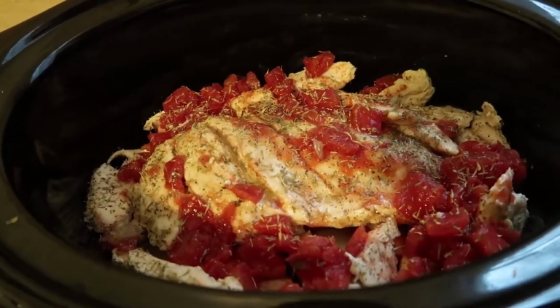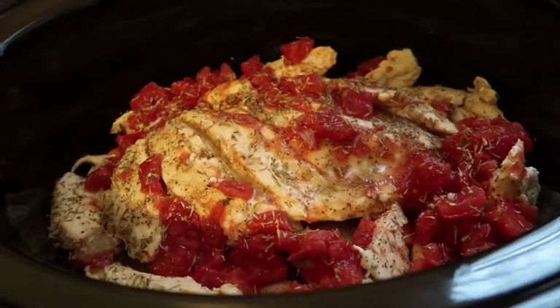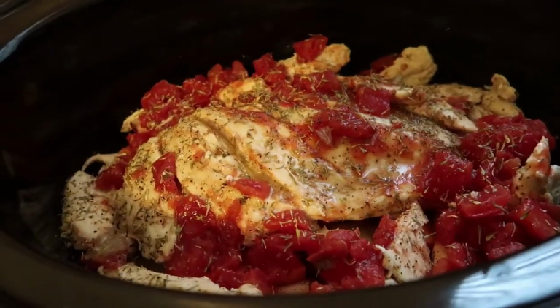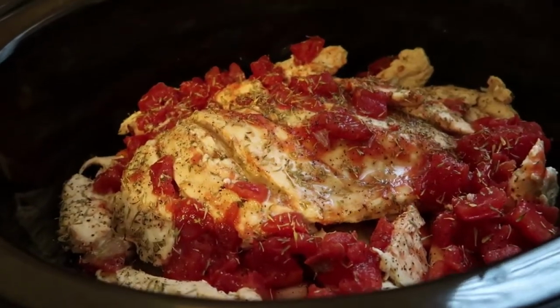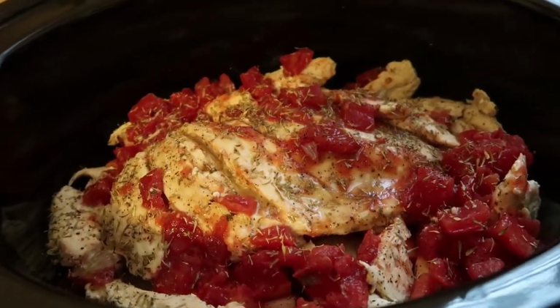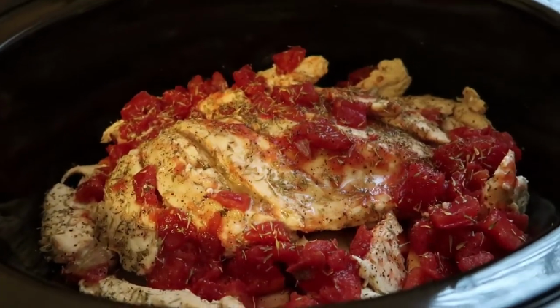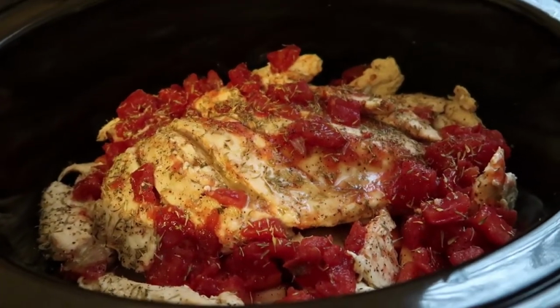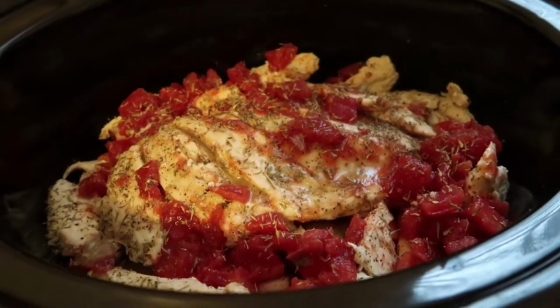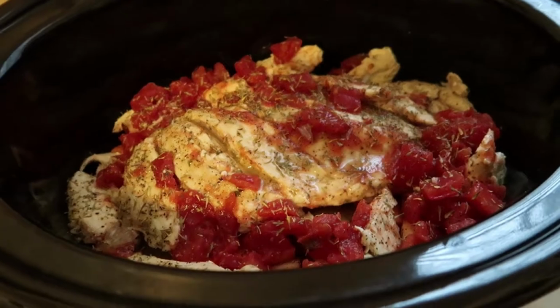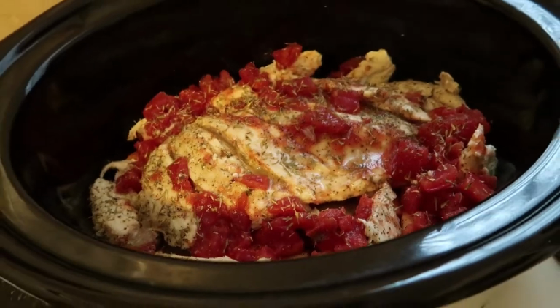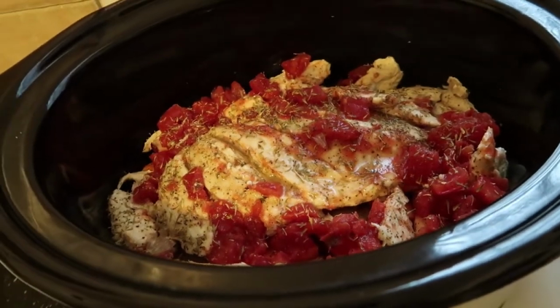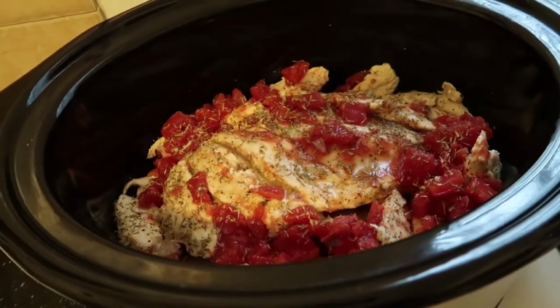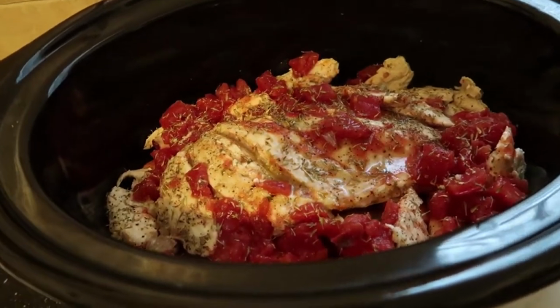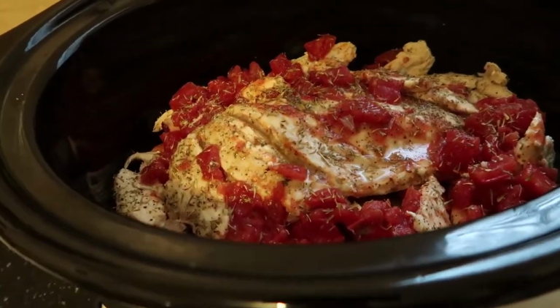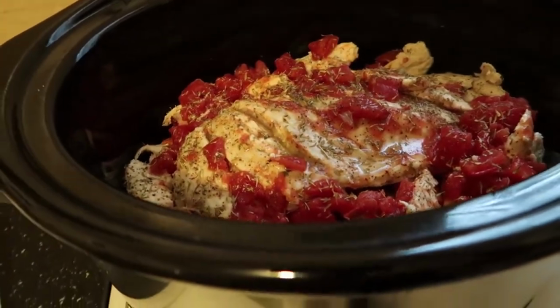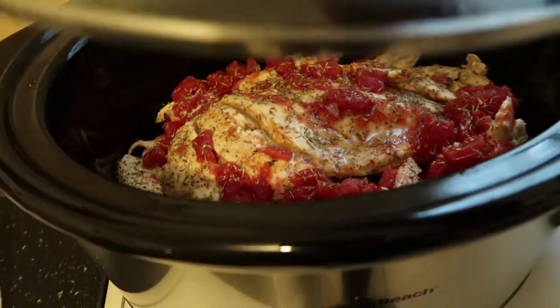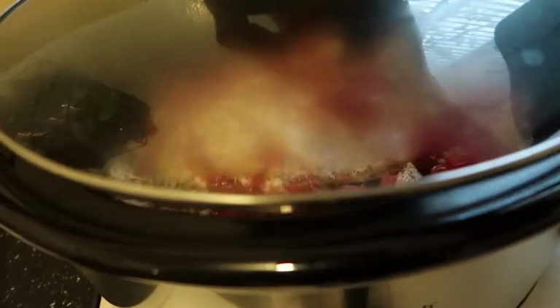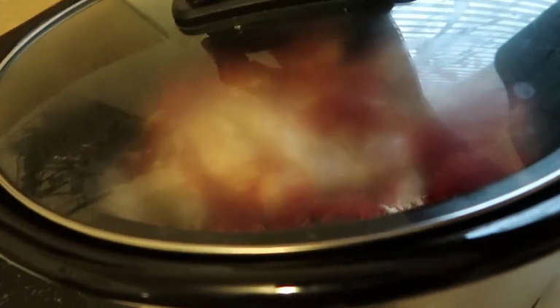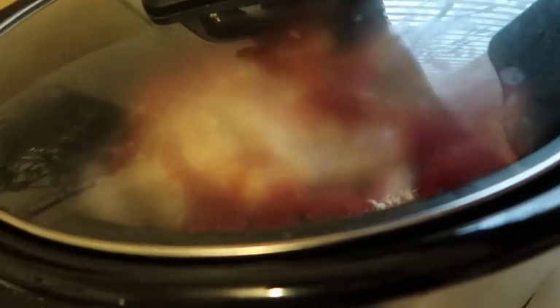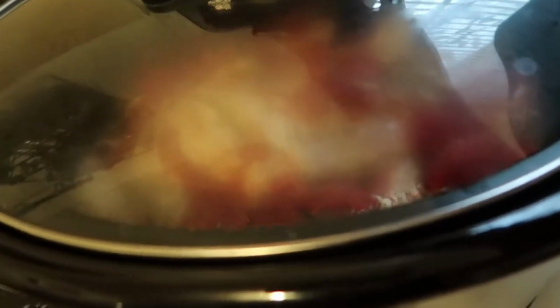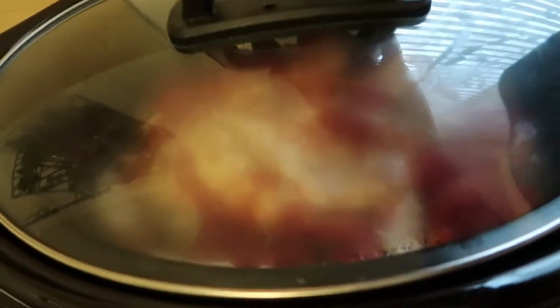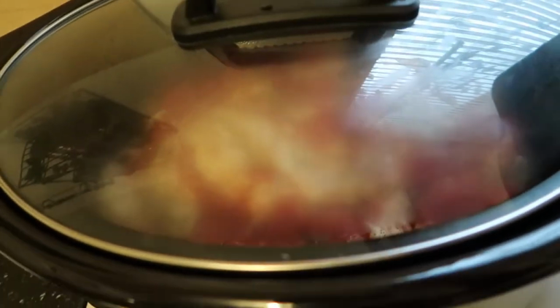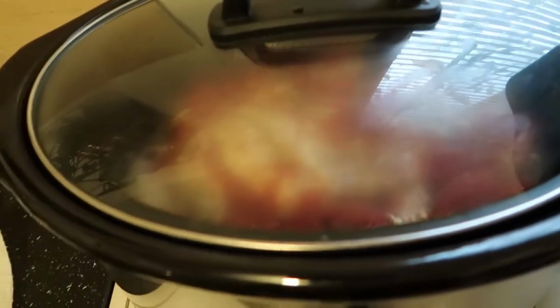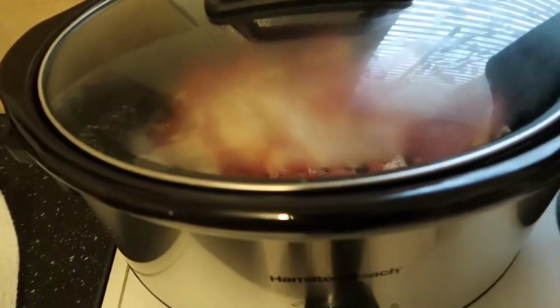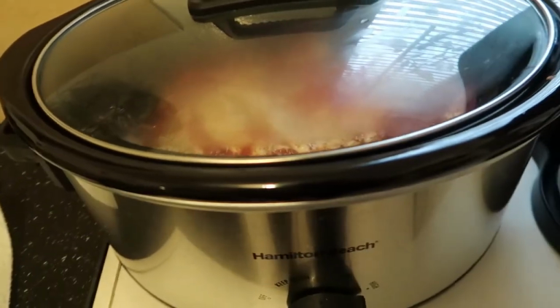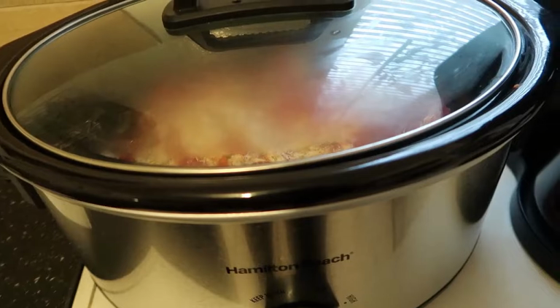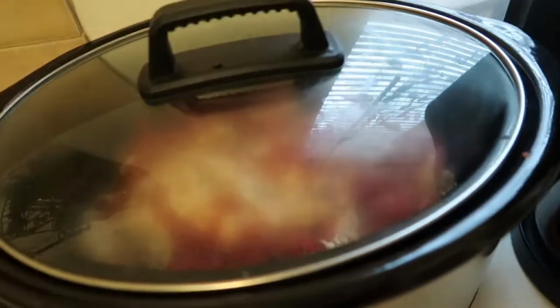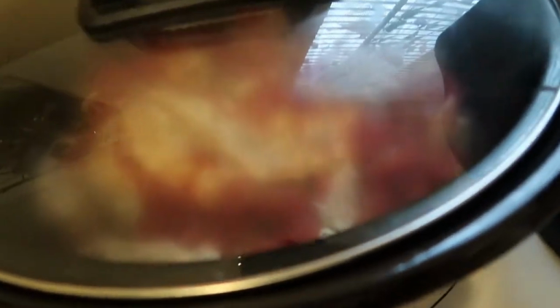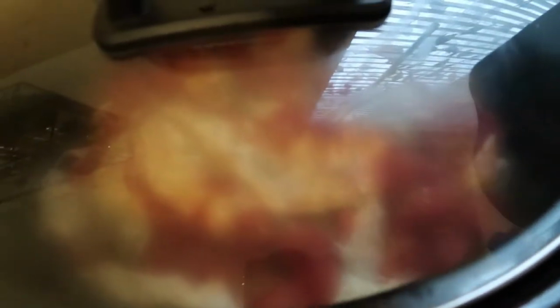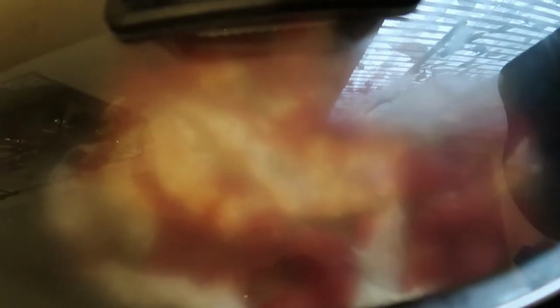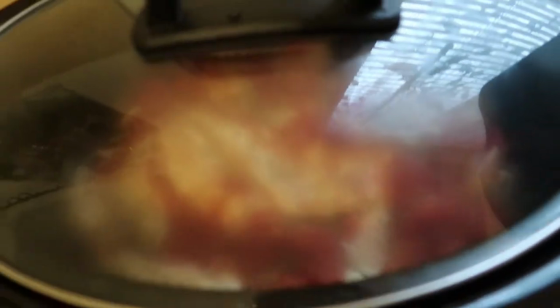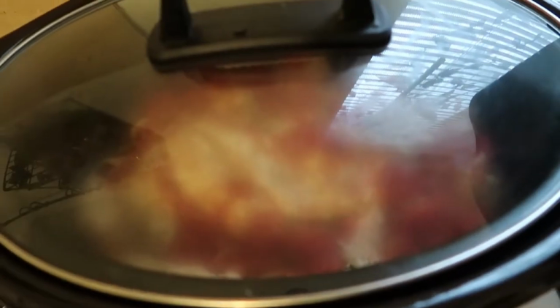It's ready to go. We're going to forget about this for four hours — I'm putting mine on high for four hours and let's see what we get.